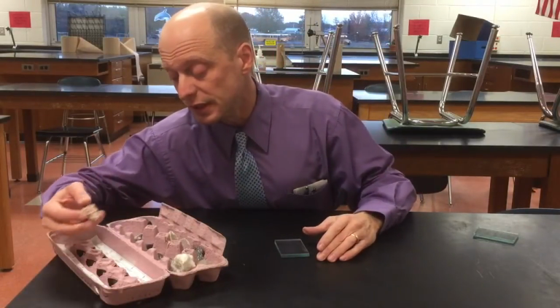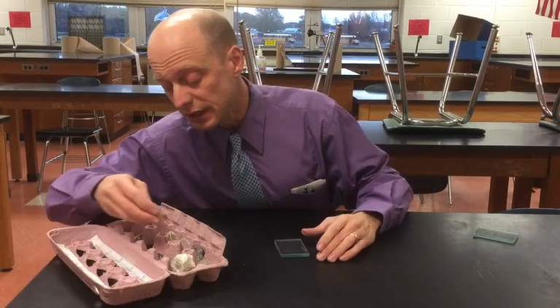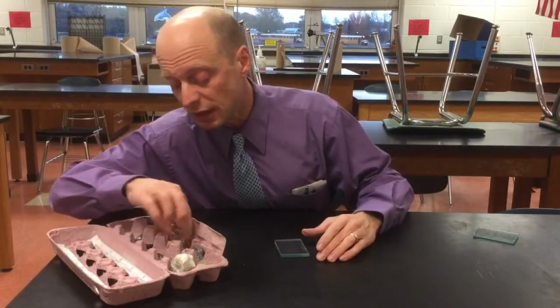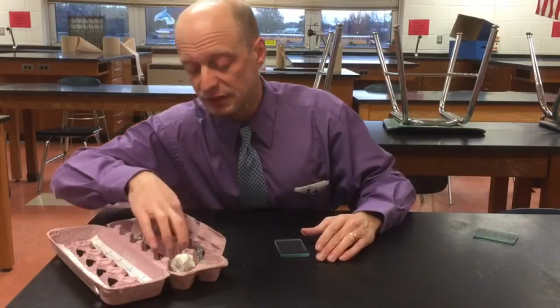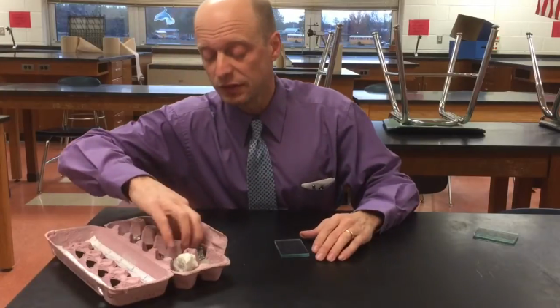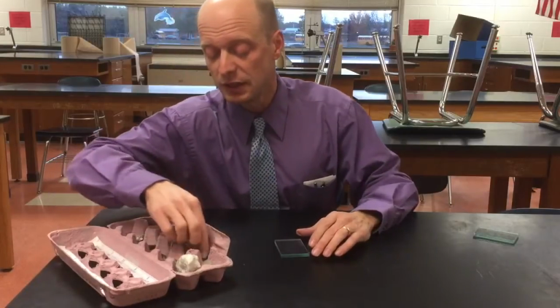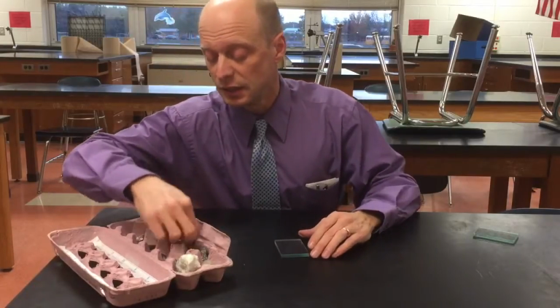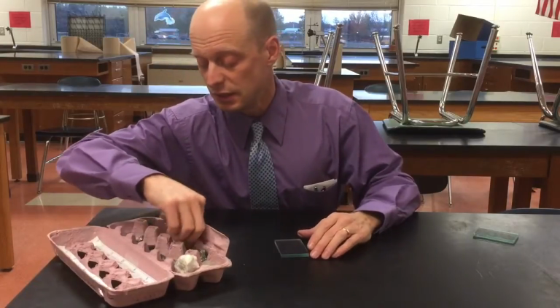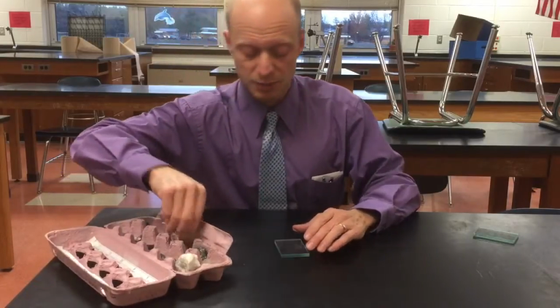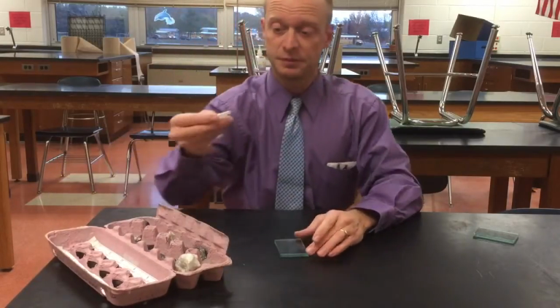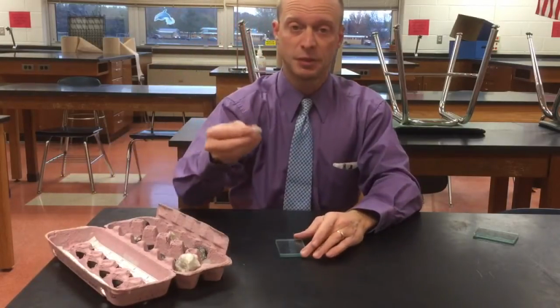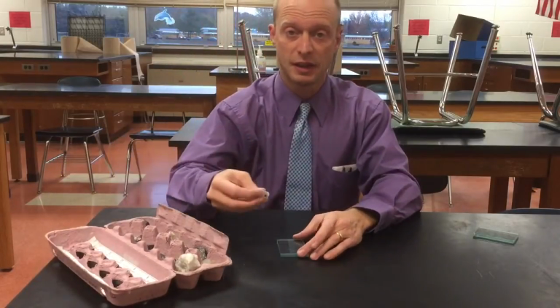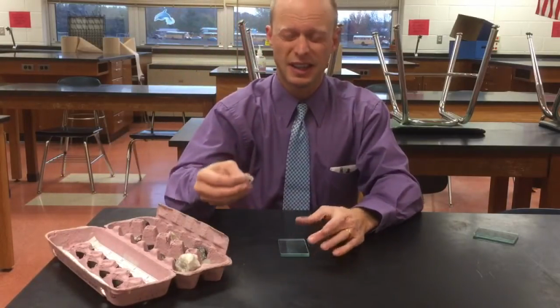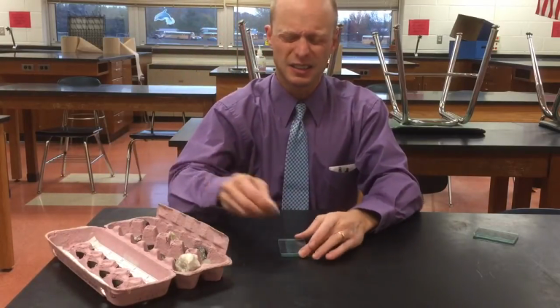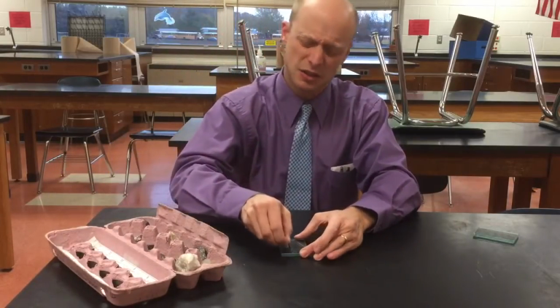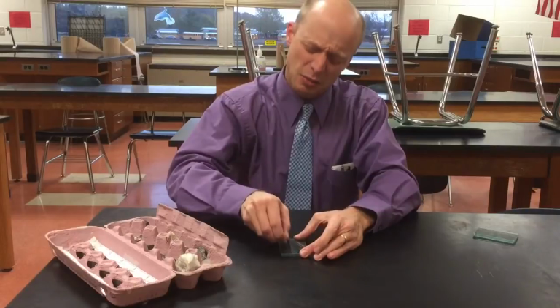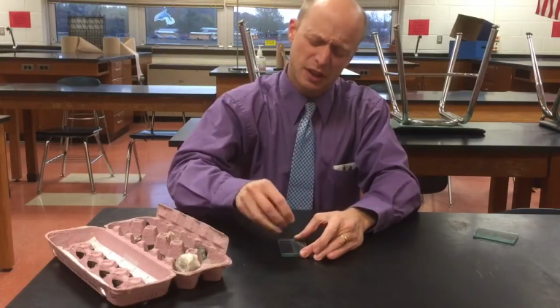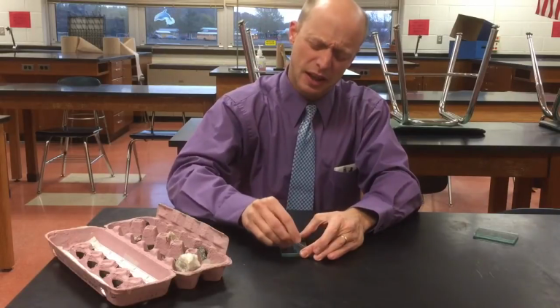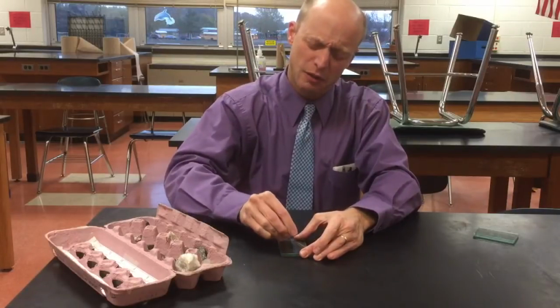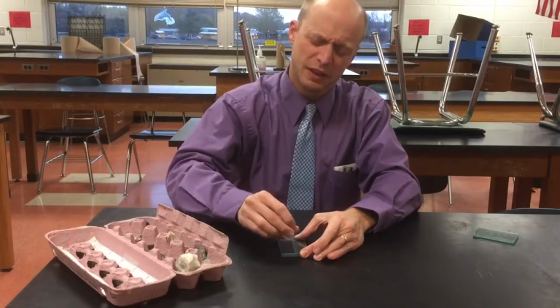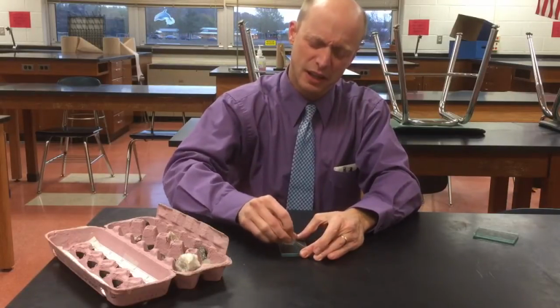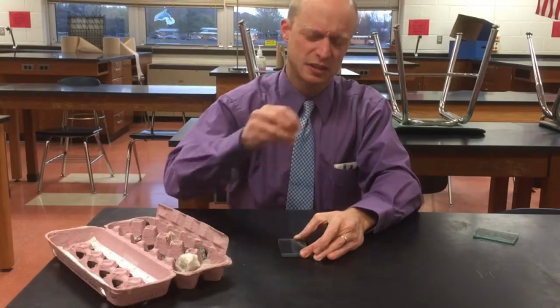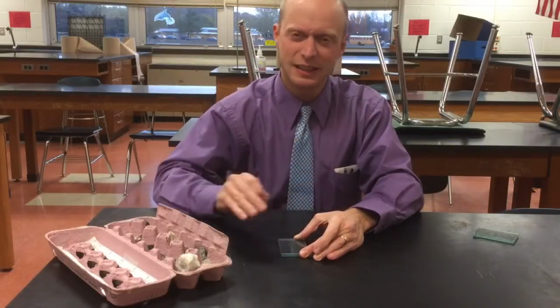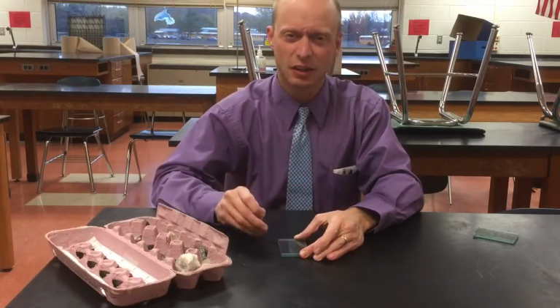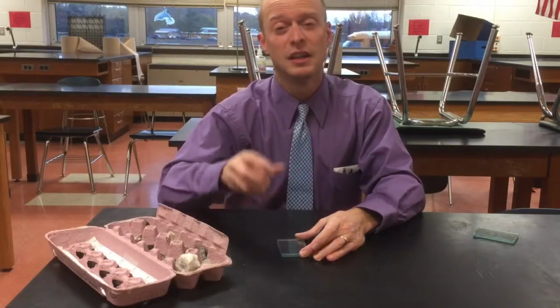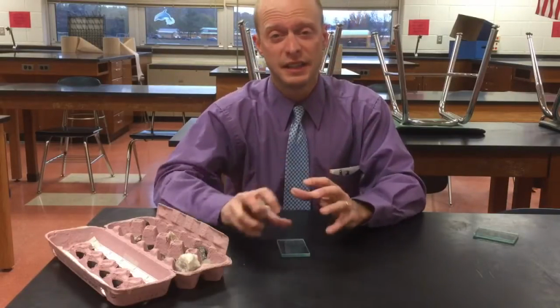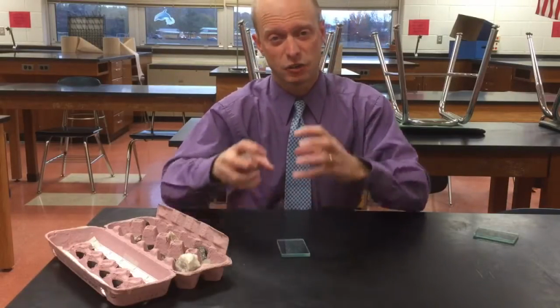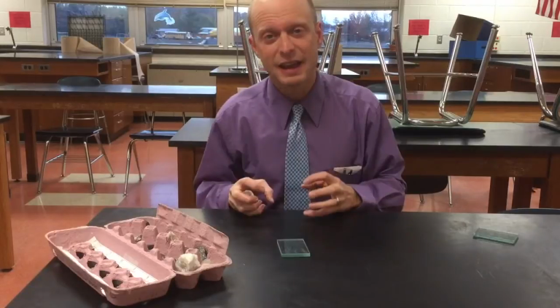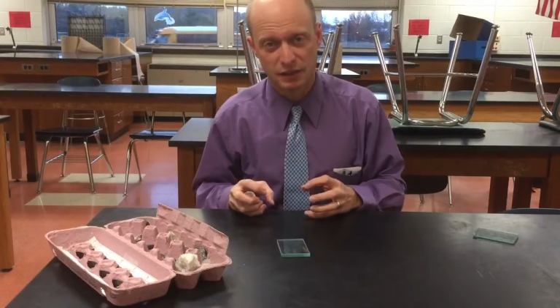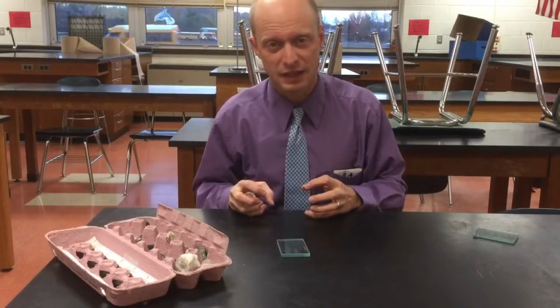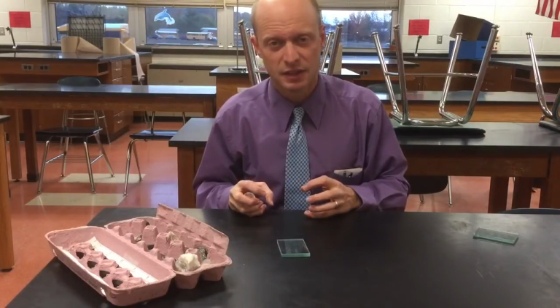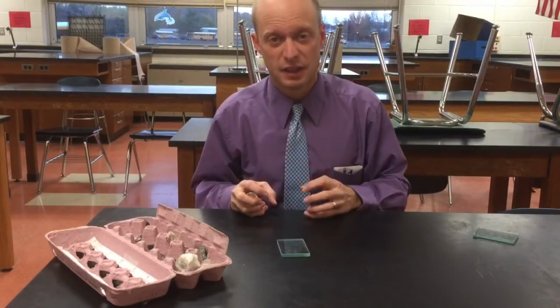This is a piece of gypsum. Eyes closed, pull it on the glass — I really feel that glide across it. It does not dig in at all. Digging in or dragging on the glass is scratching it — sometimes it's obvious and sometimes it's a little hard to tell.